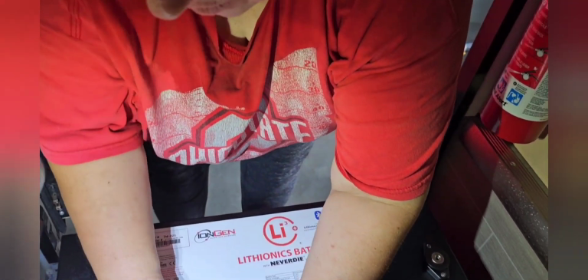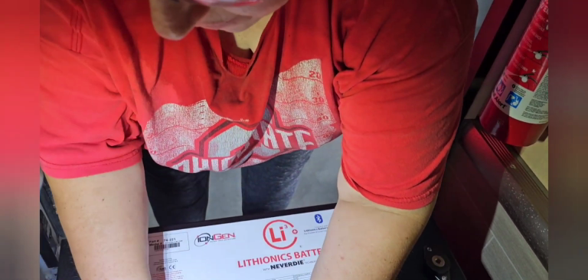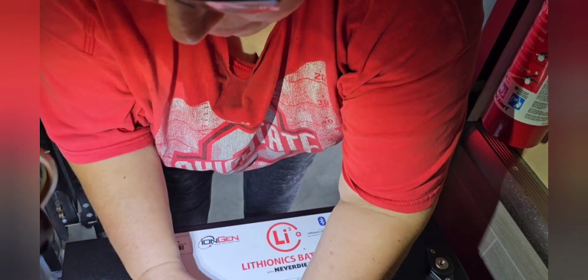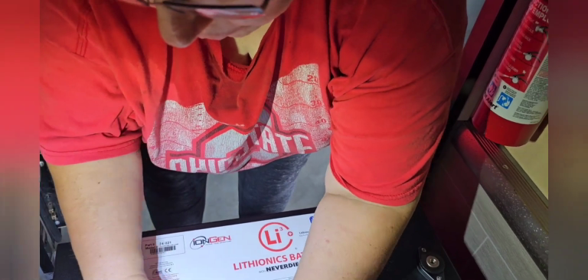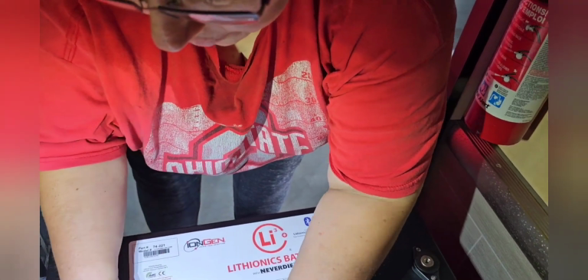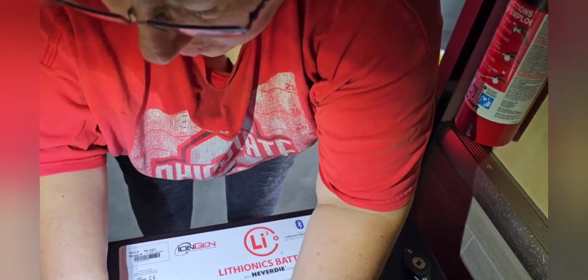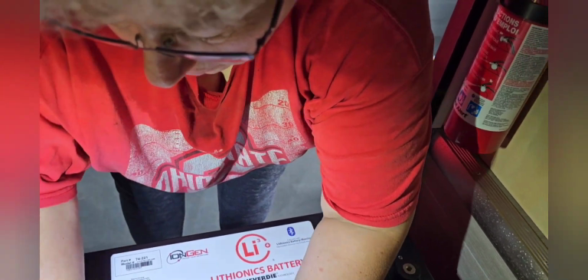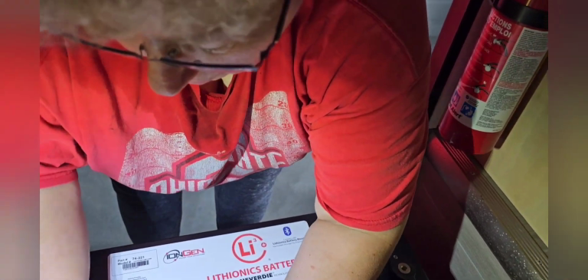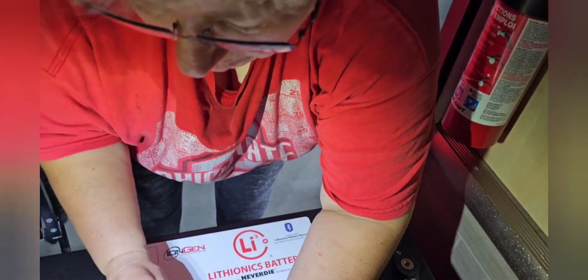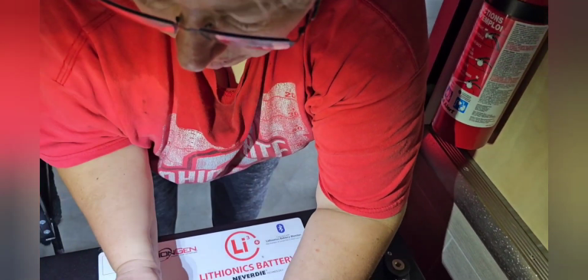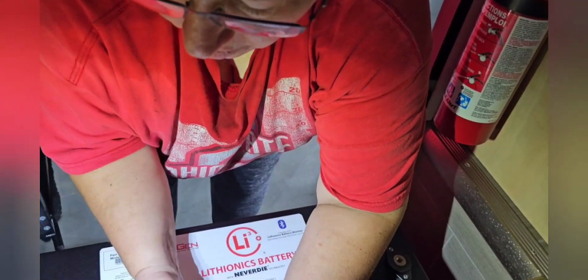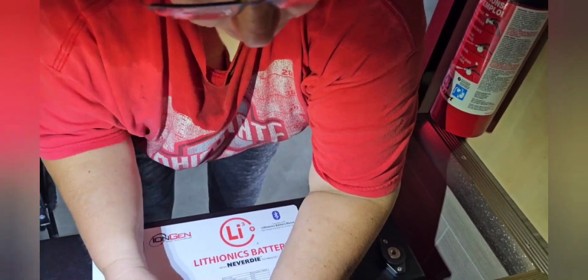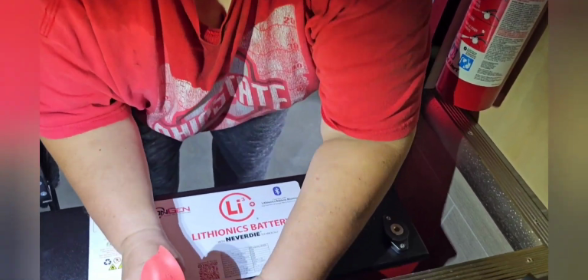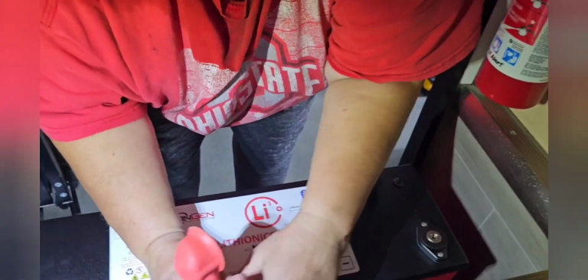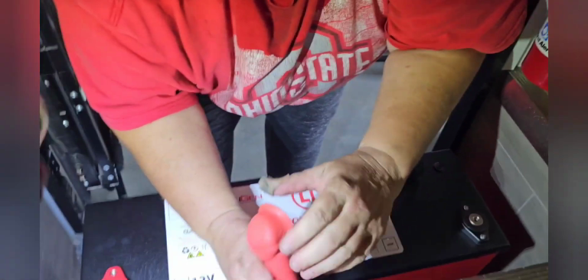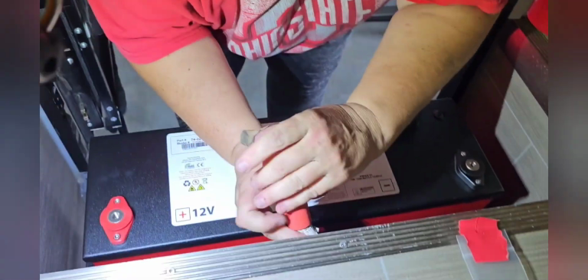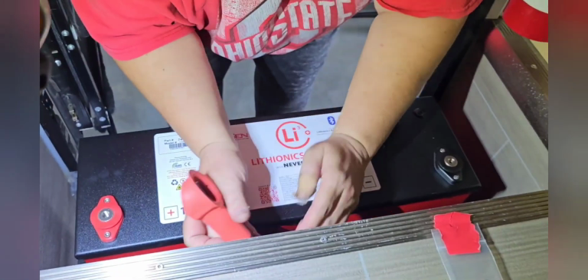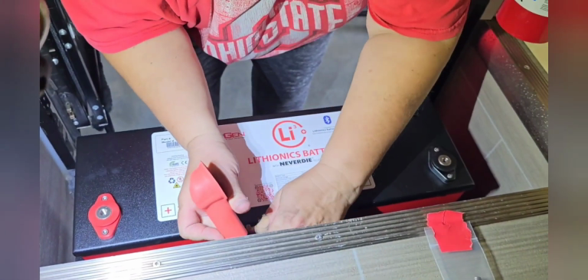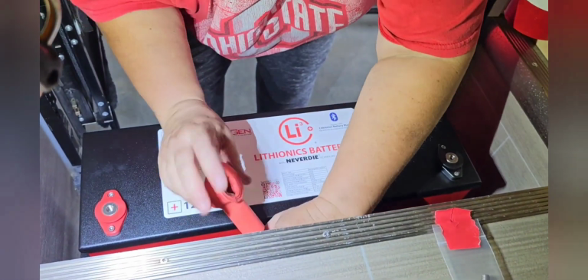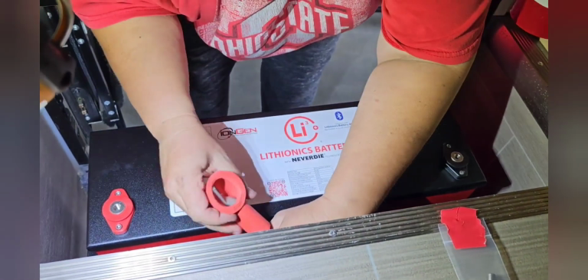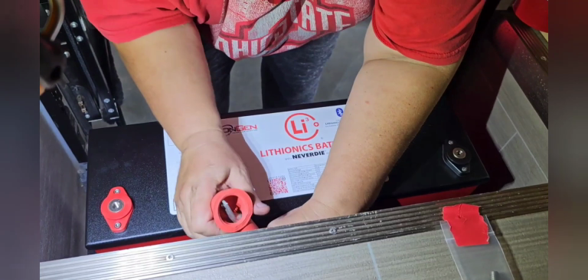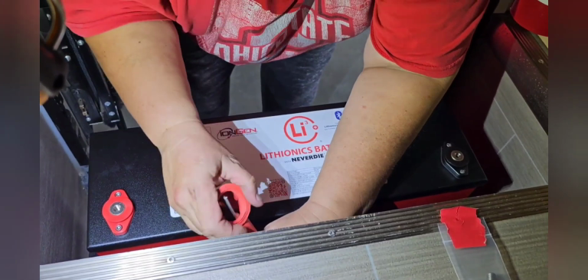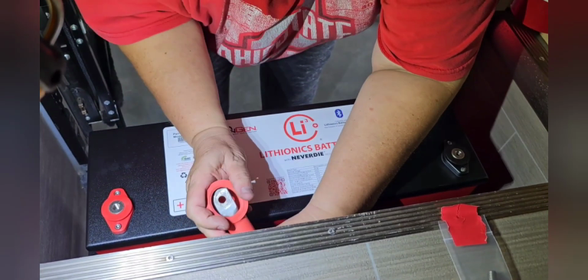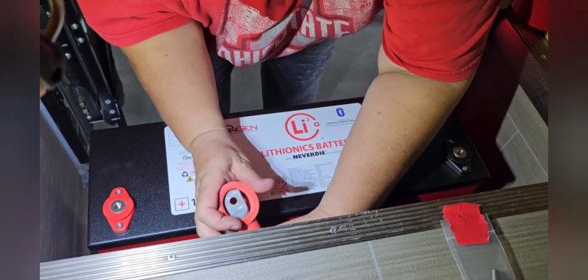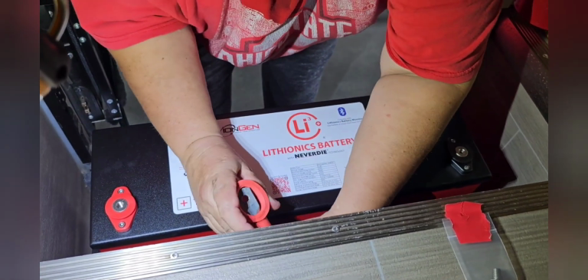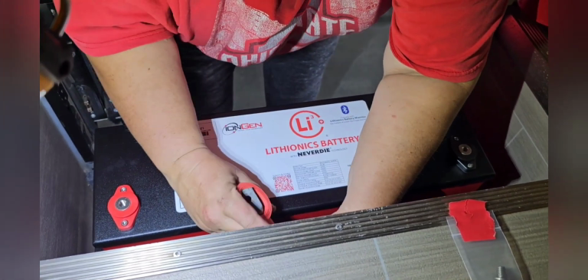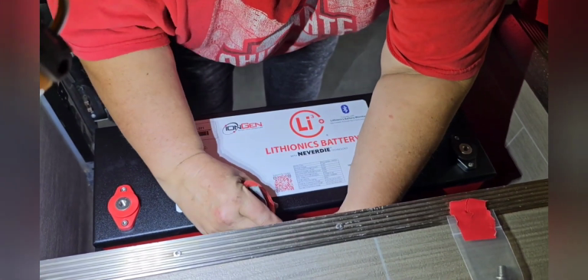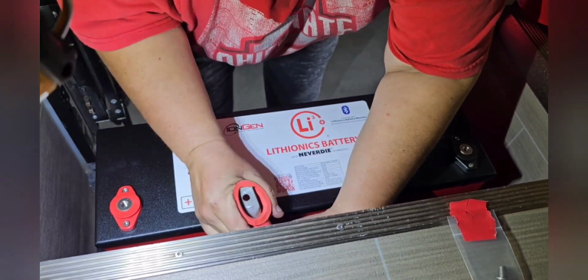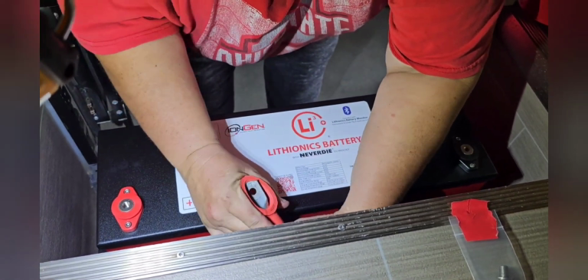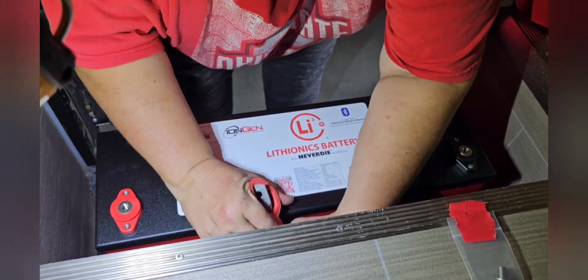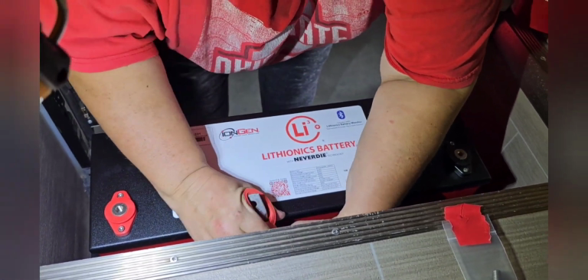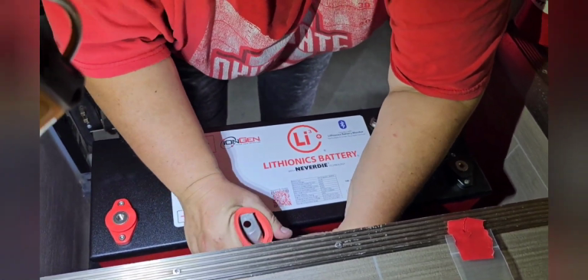Then we're going to push this cover out. These covers come with the Lithionics battery, so we're going to push these out.